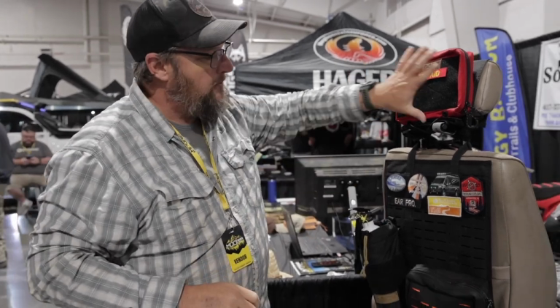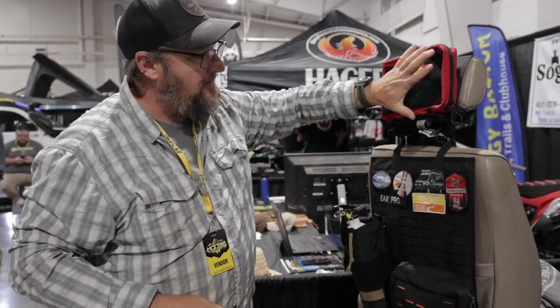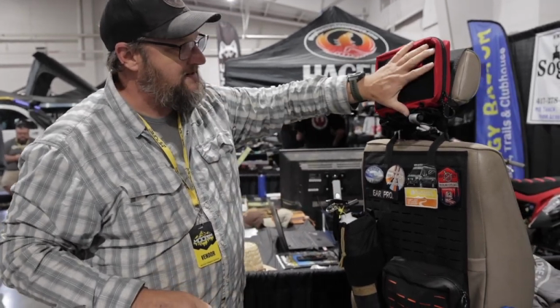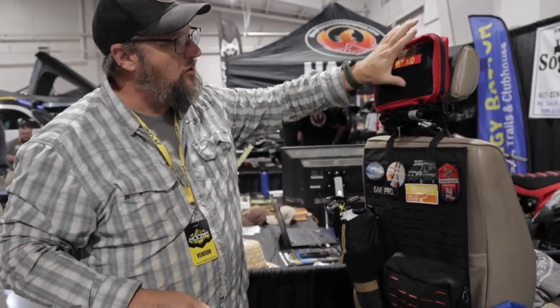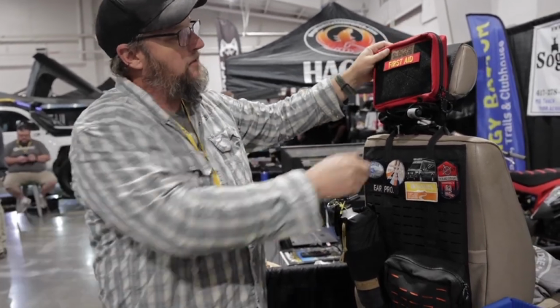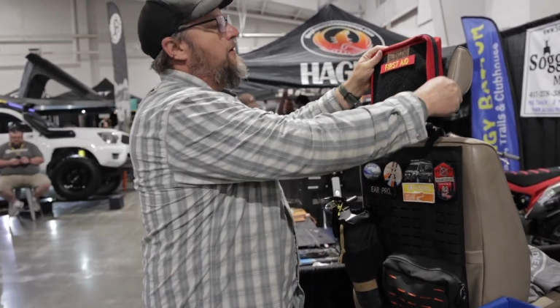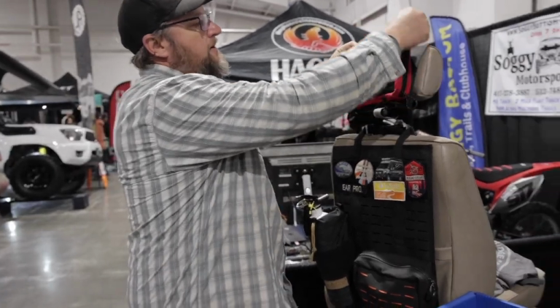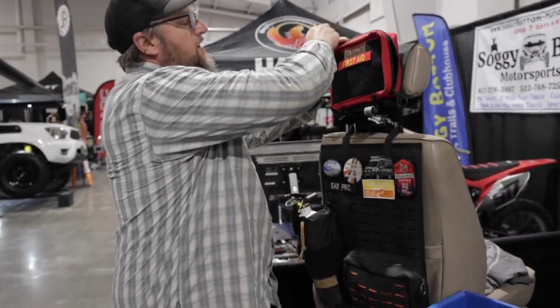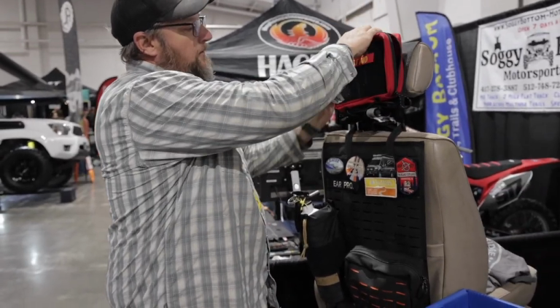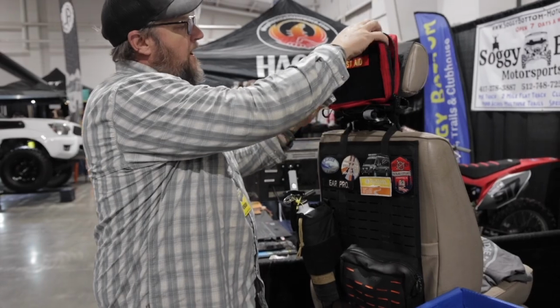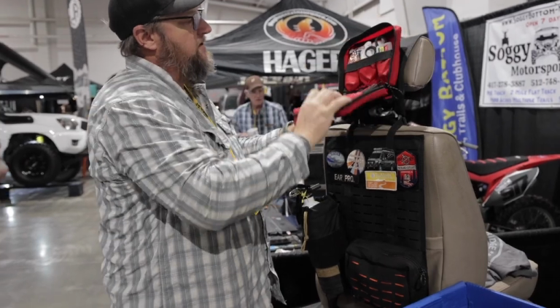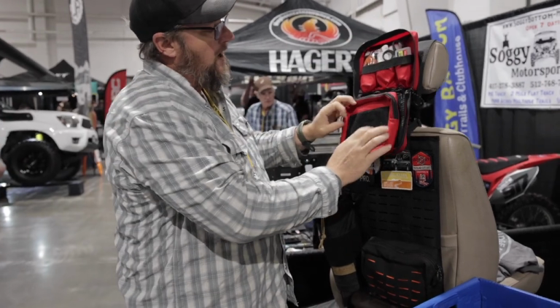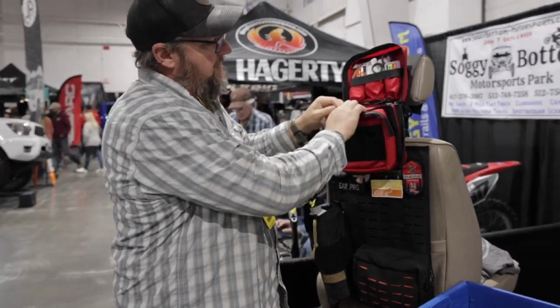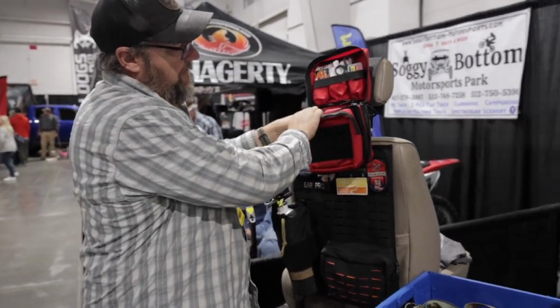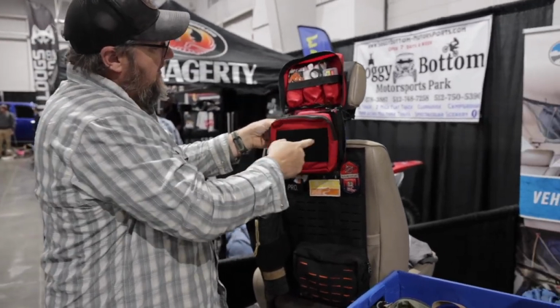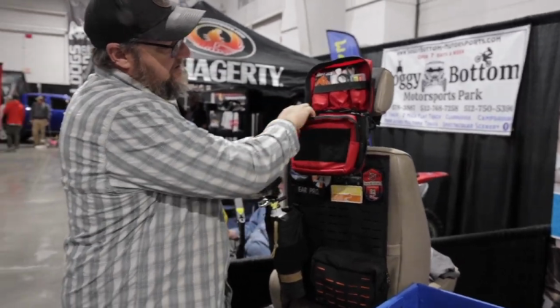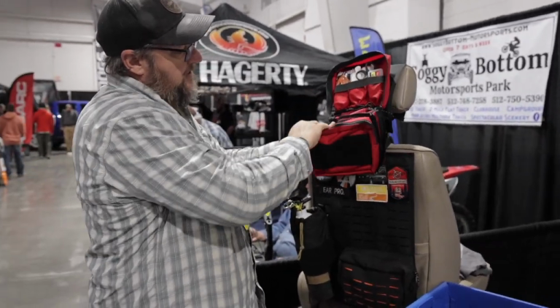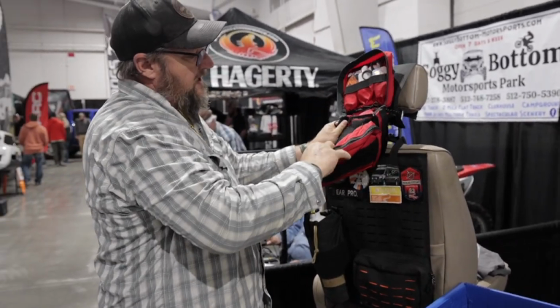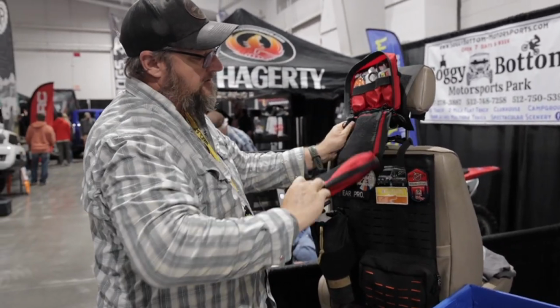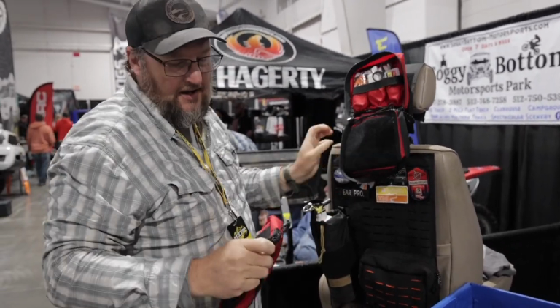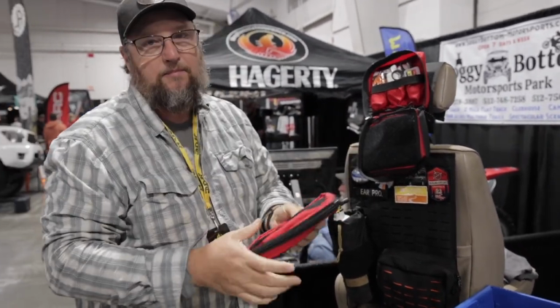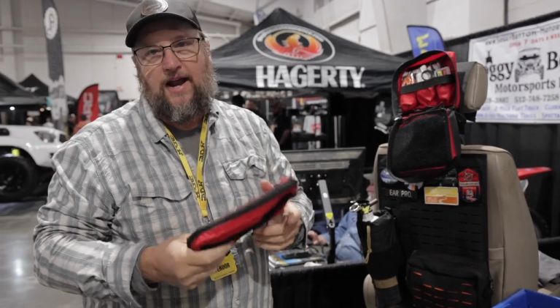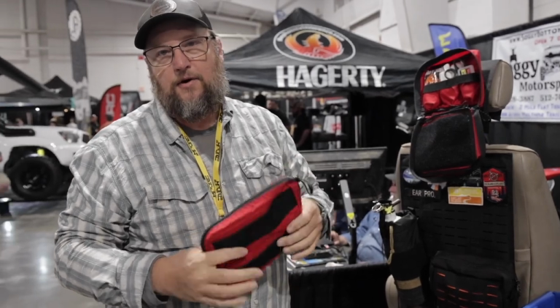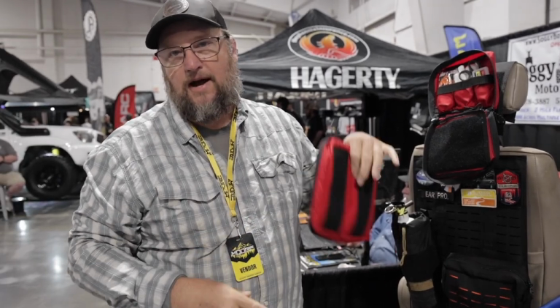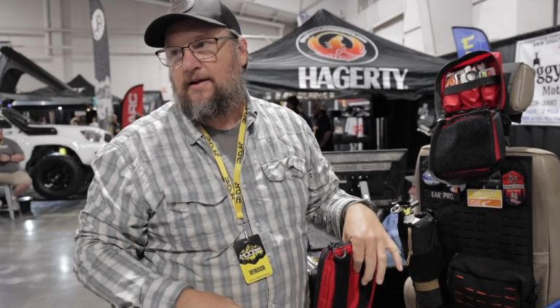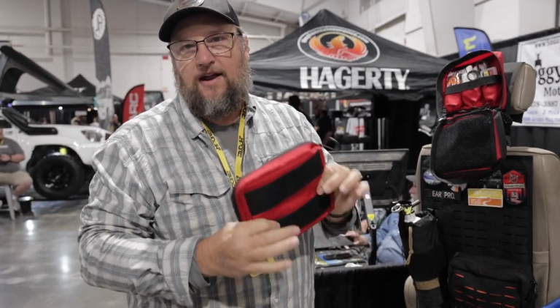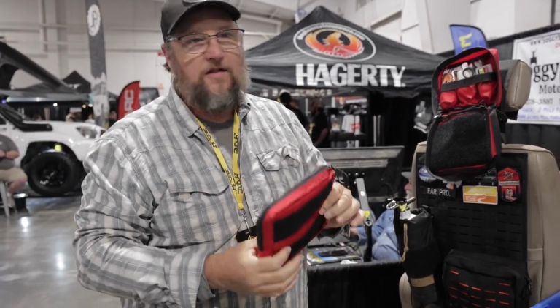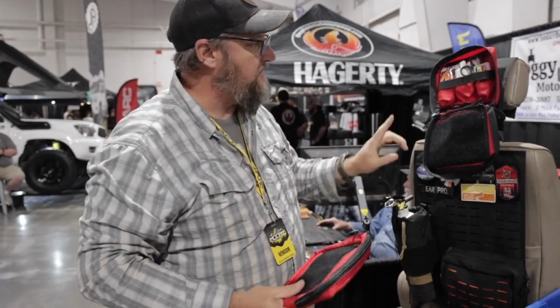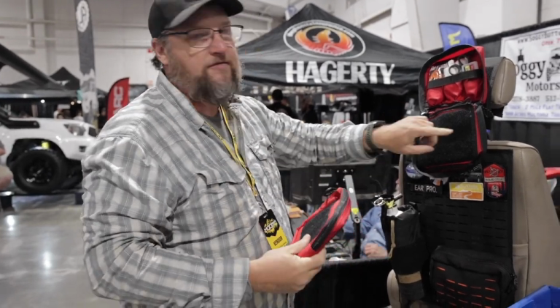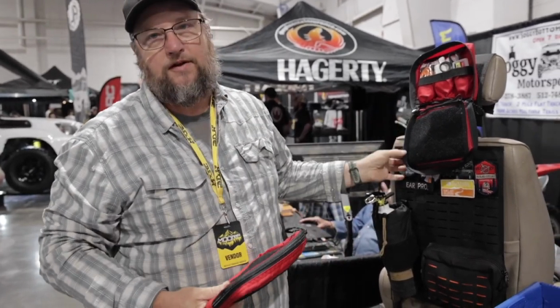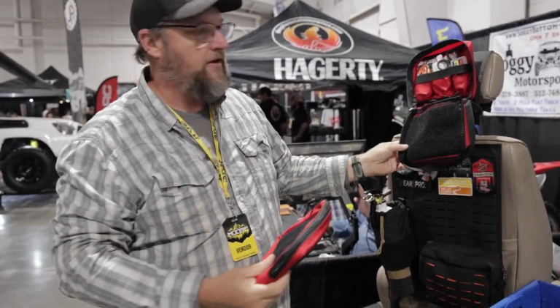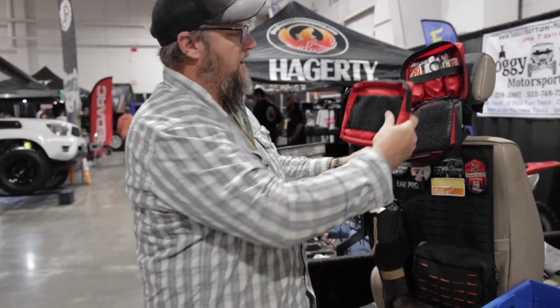Or if I want to go hiking for the afternoon, this is my day kit. I can peel that out and throw it in the backpack, and I've got all that stuff without having to go looking through the vehicle.